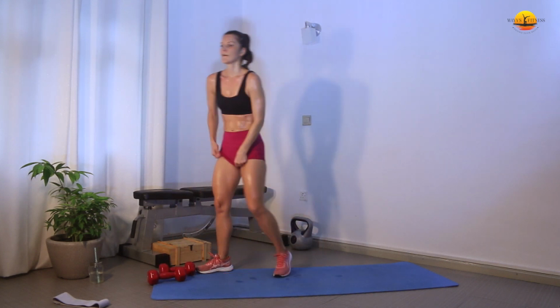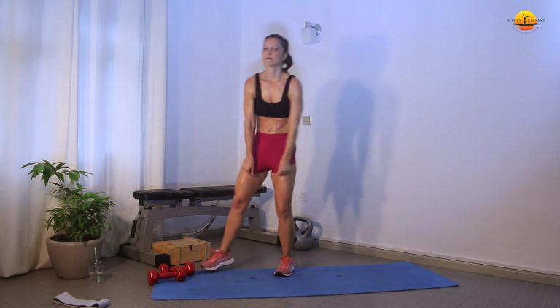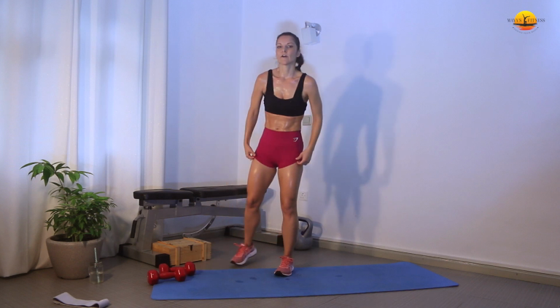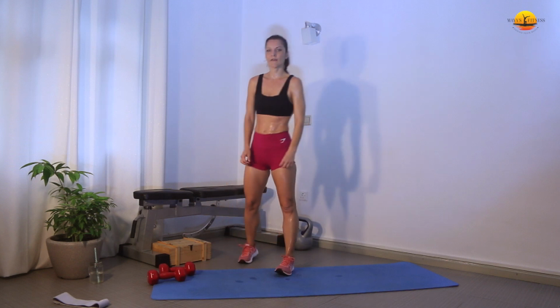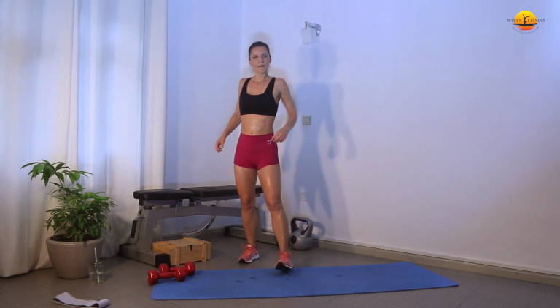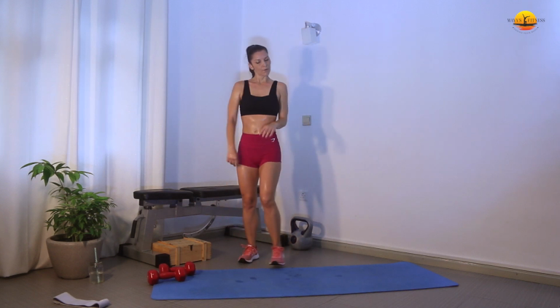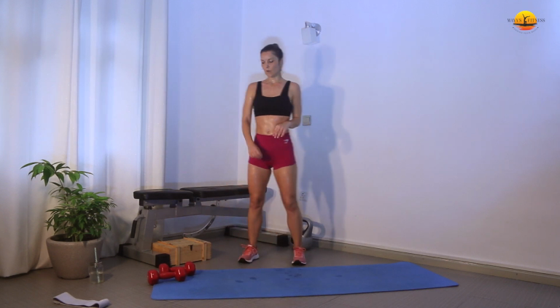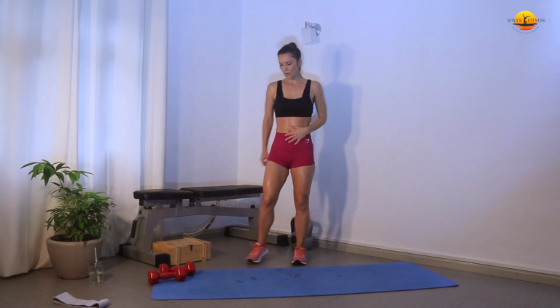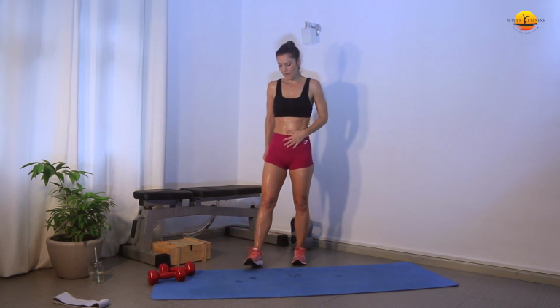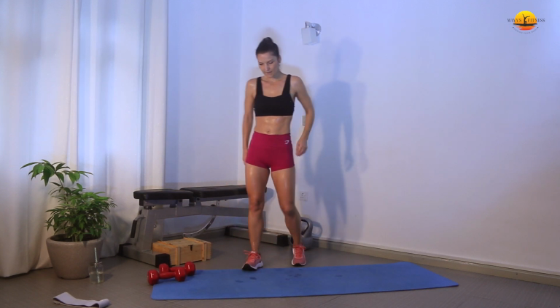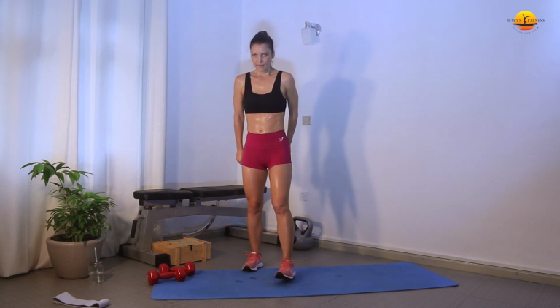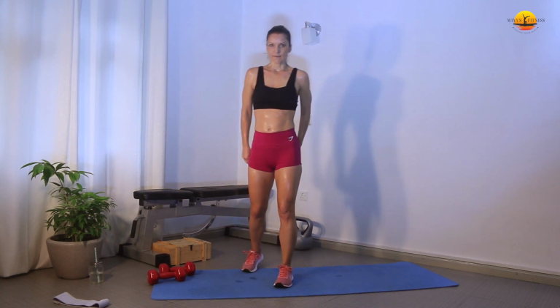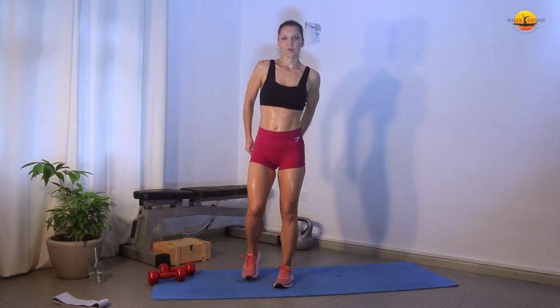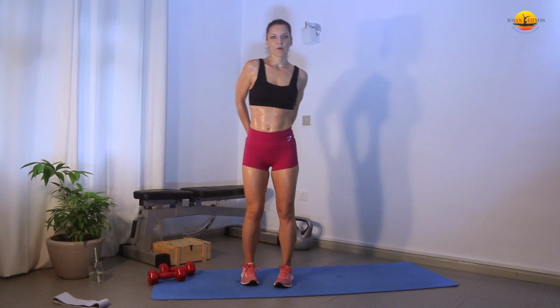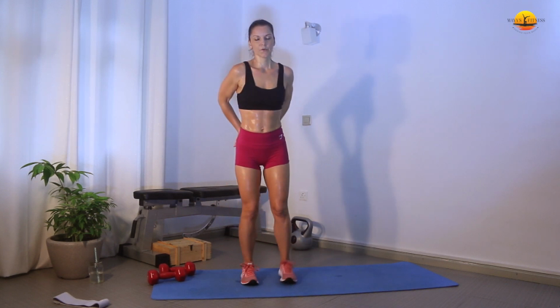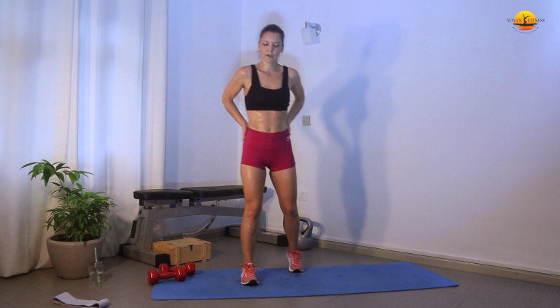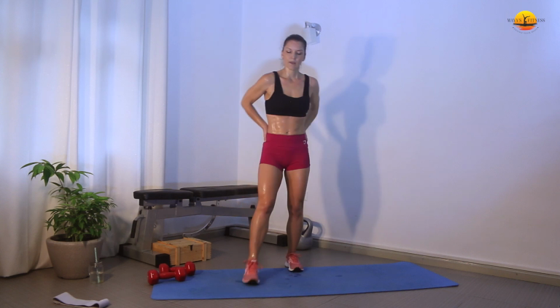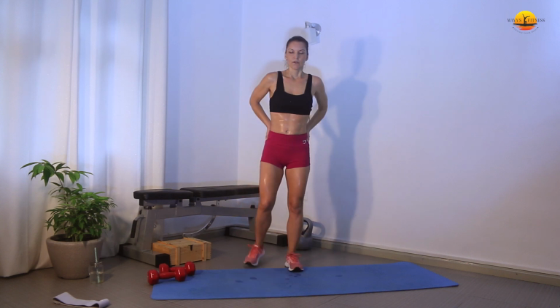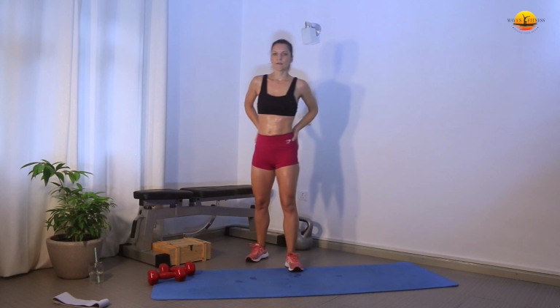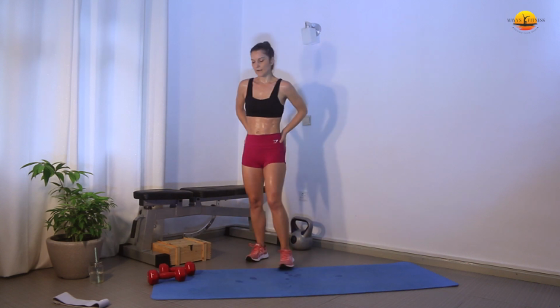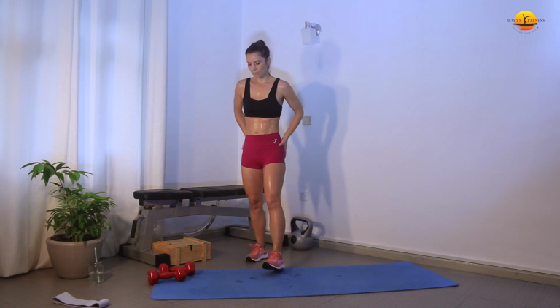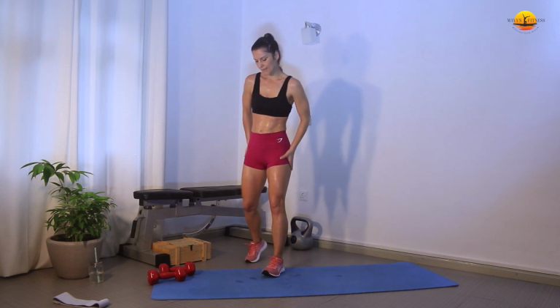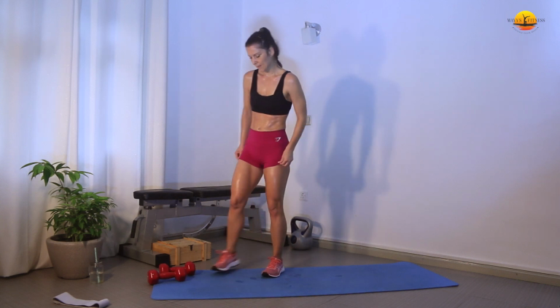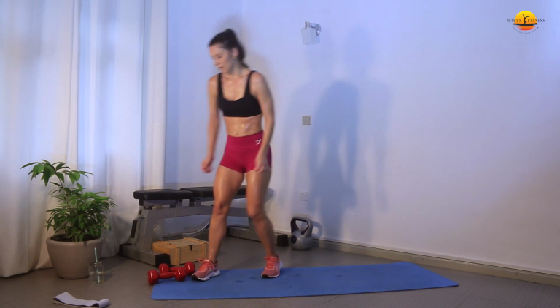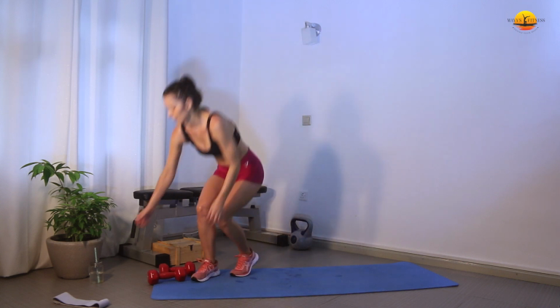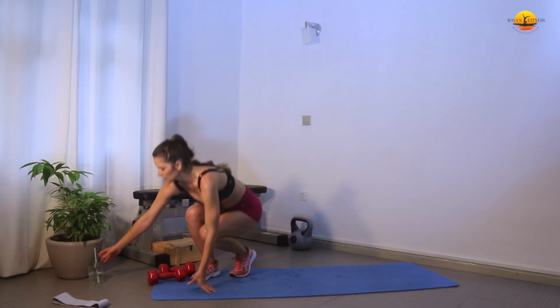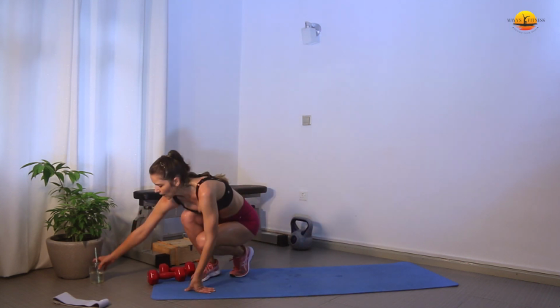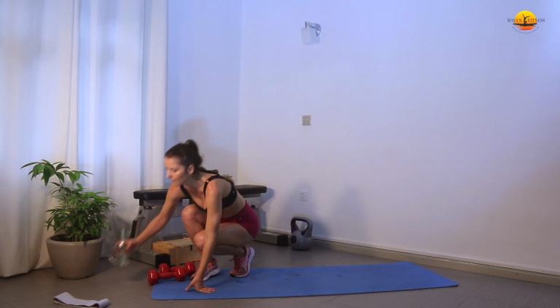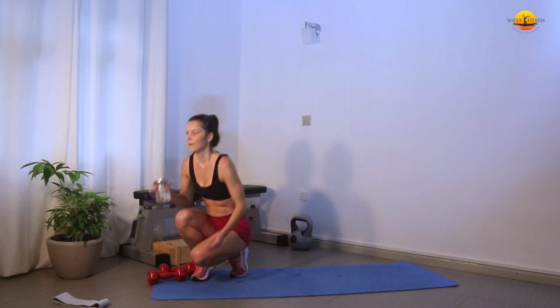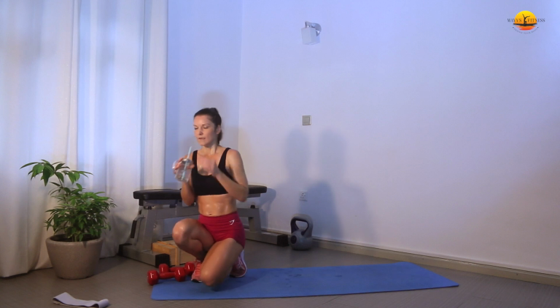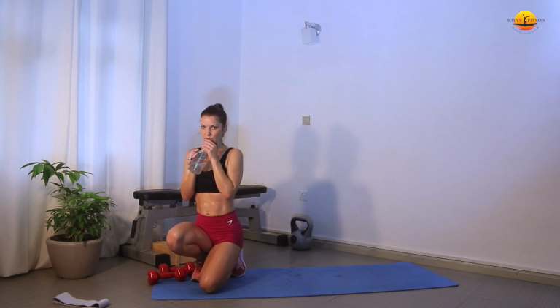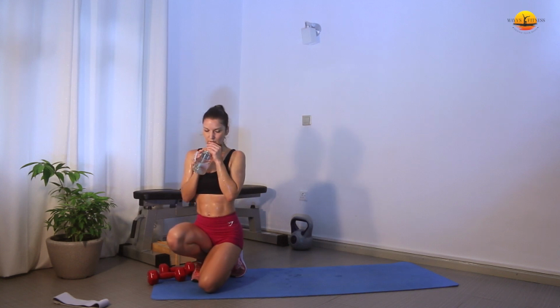Awesome job! We did round one — let's go straight to round two. If you need to take a rest for a minute, please do so. Take a sip of water.